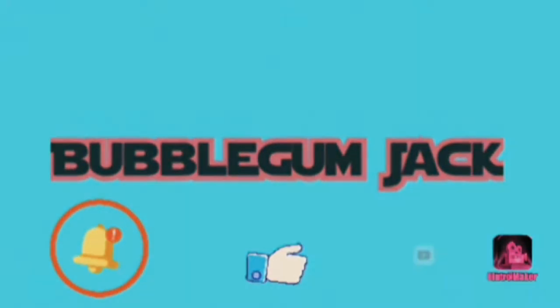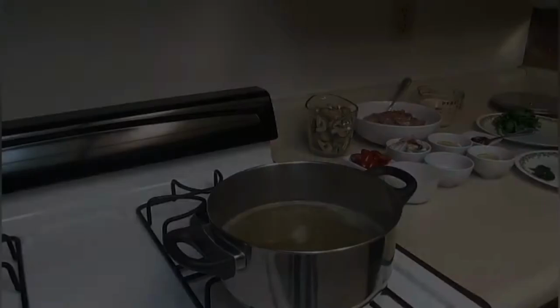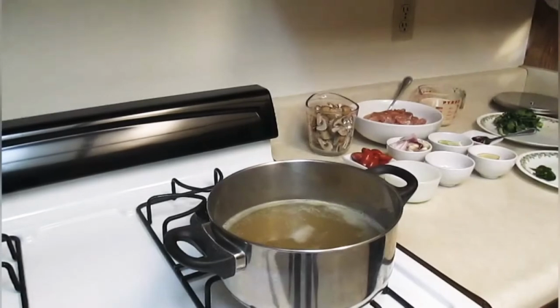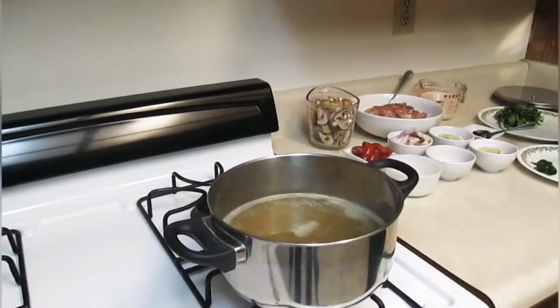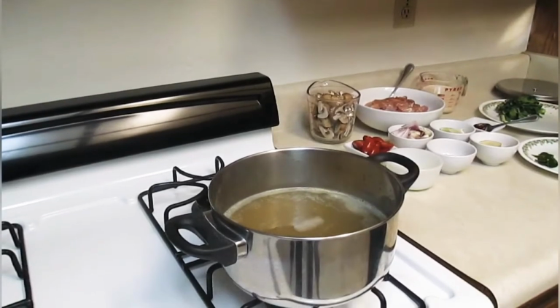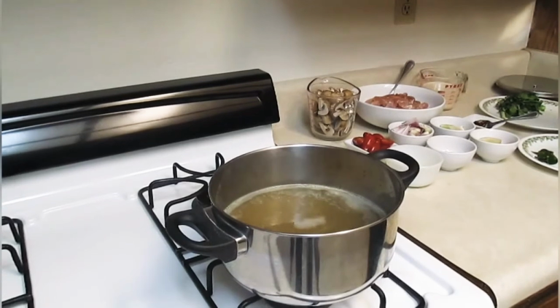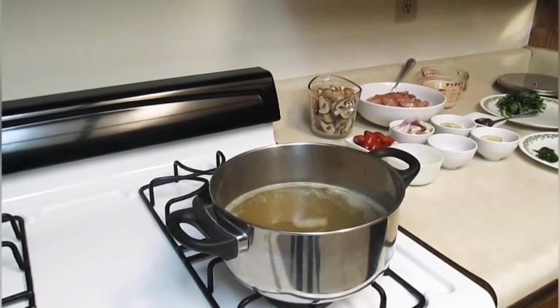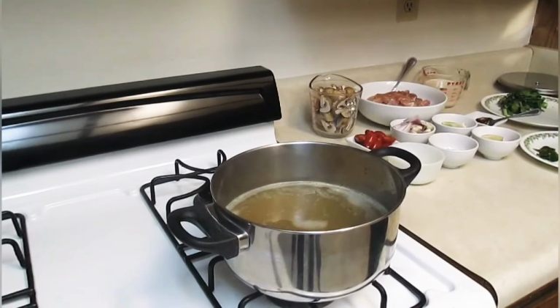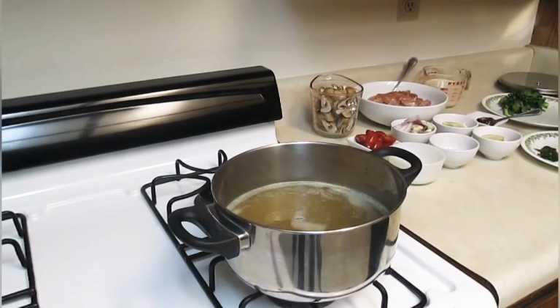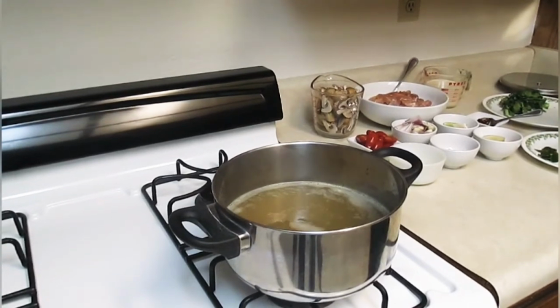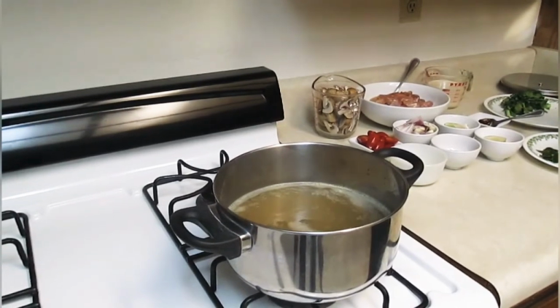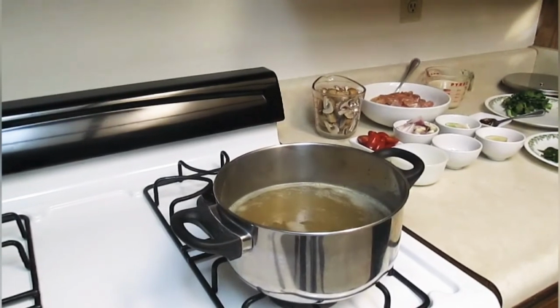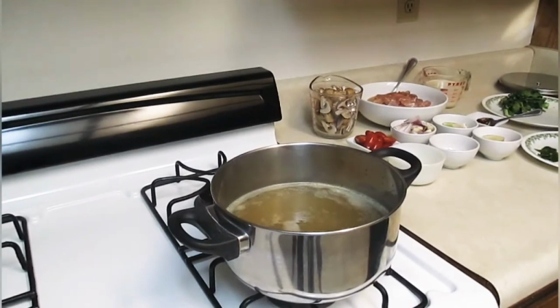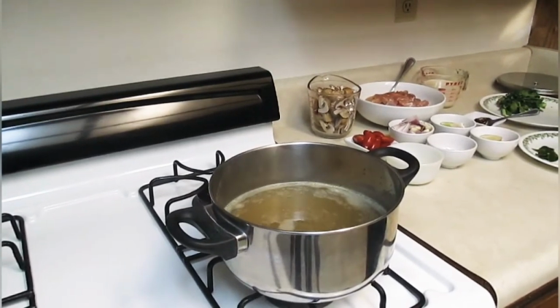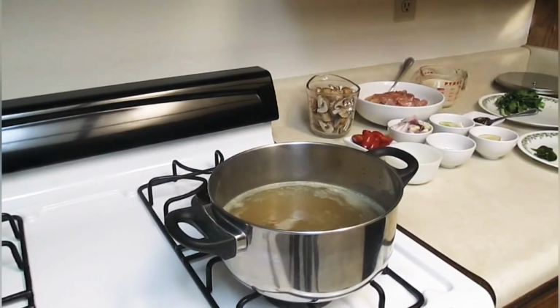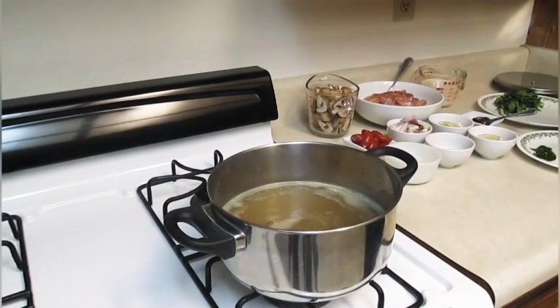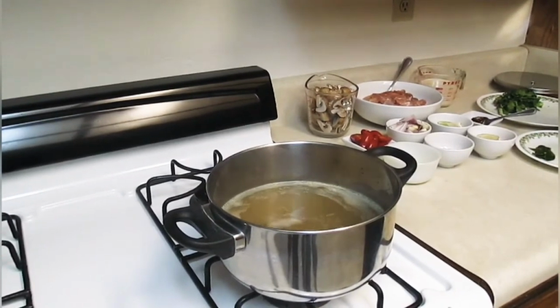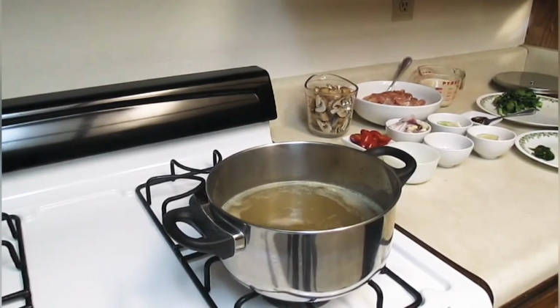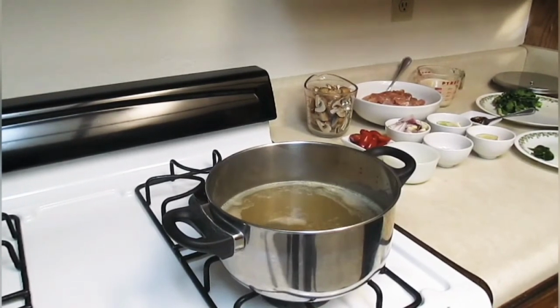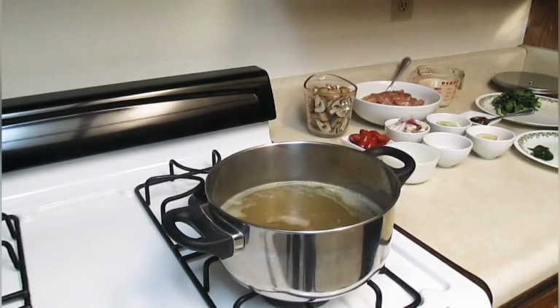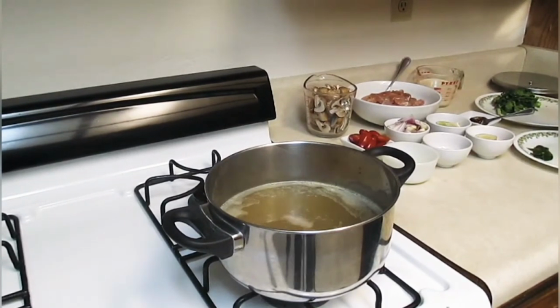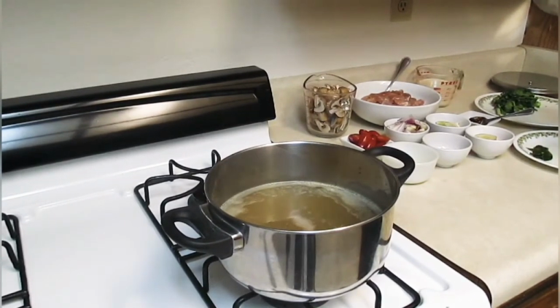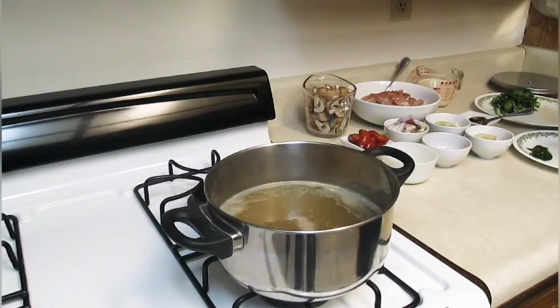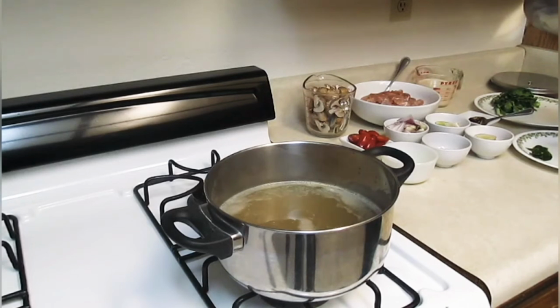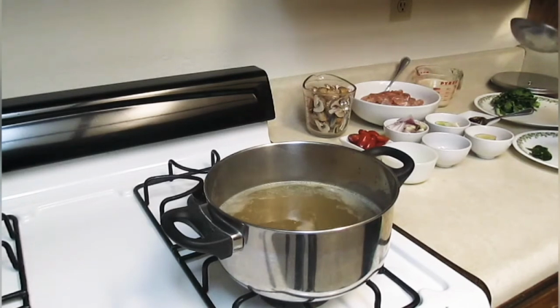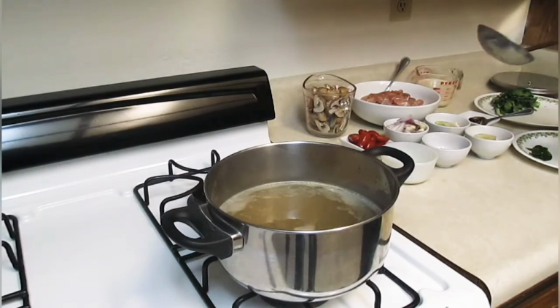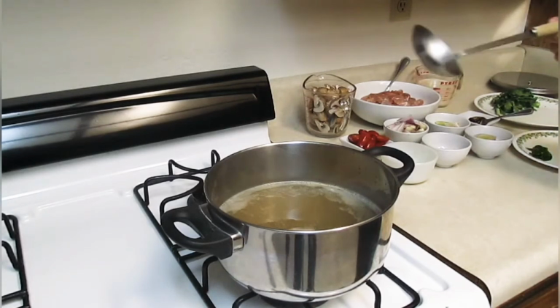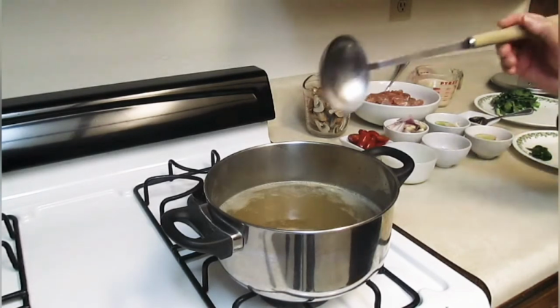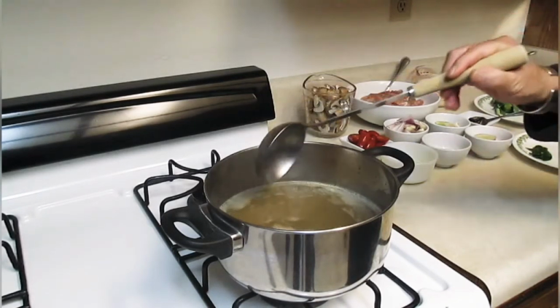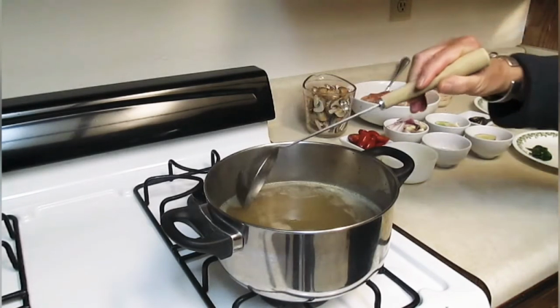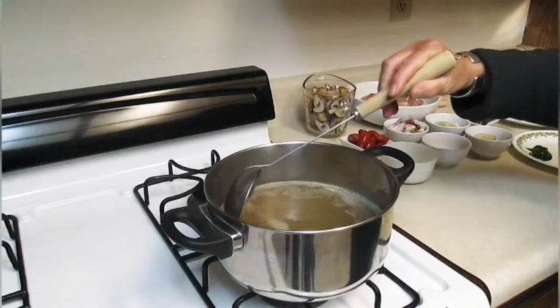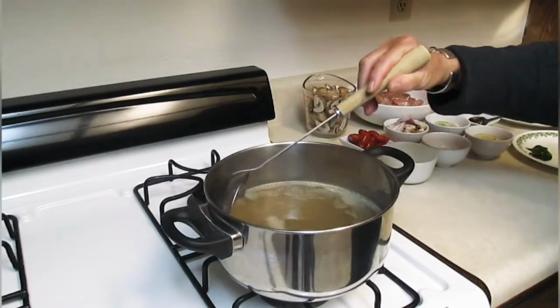Hey everyone, it's Bubblegum Jack. Welcome back to another cooking video. Today we're going to be making our spicy Thai tom yum chicken soup.